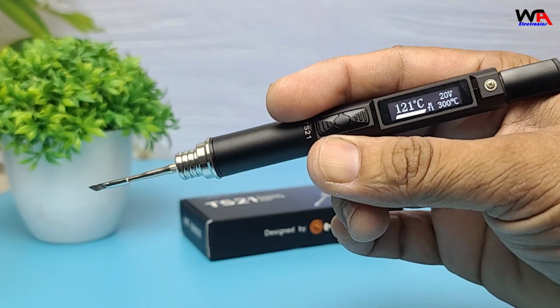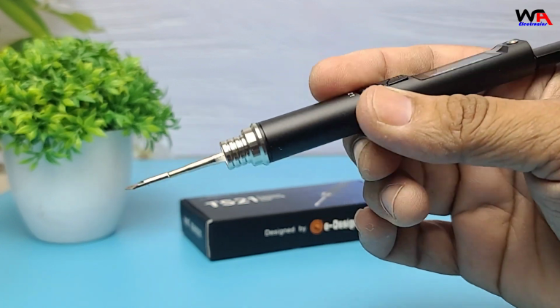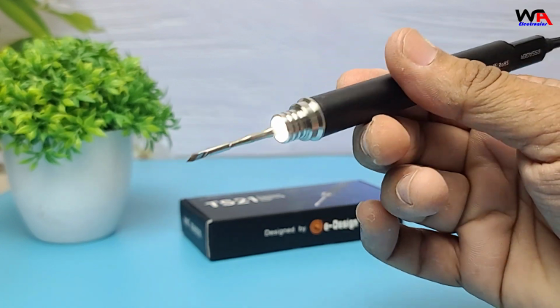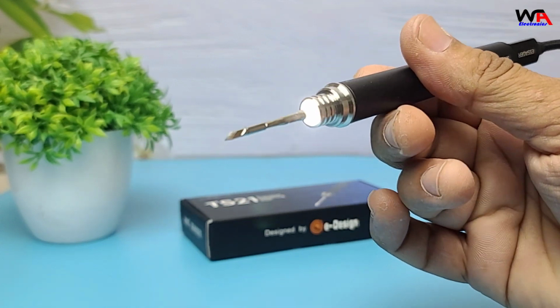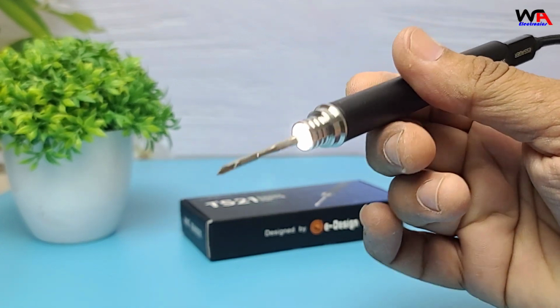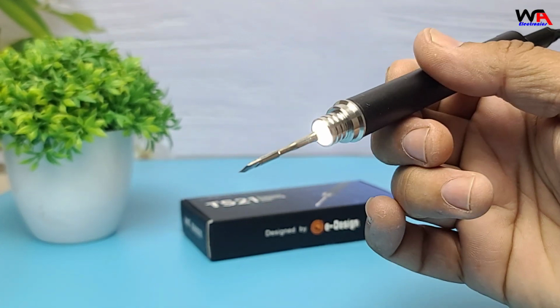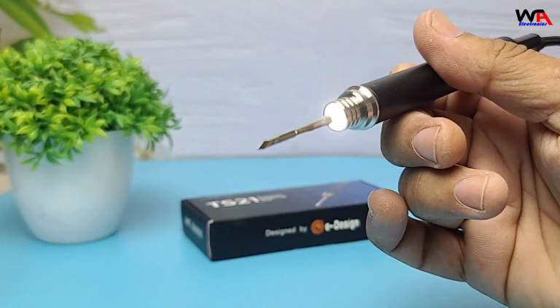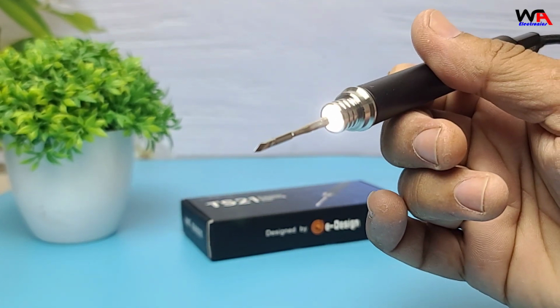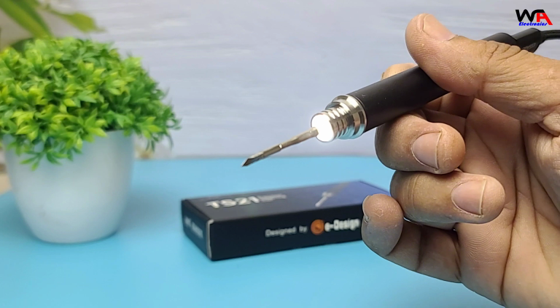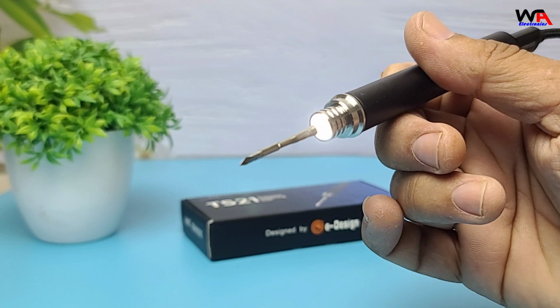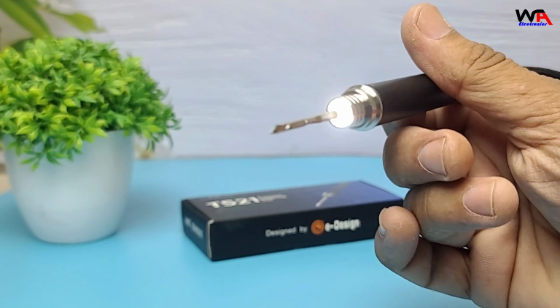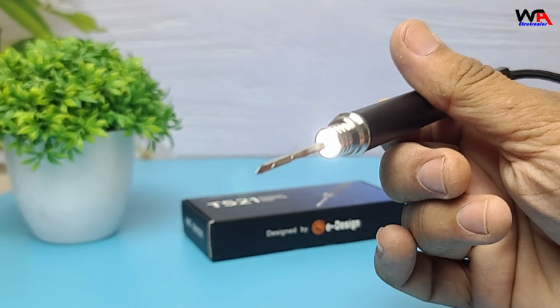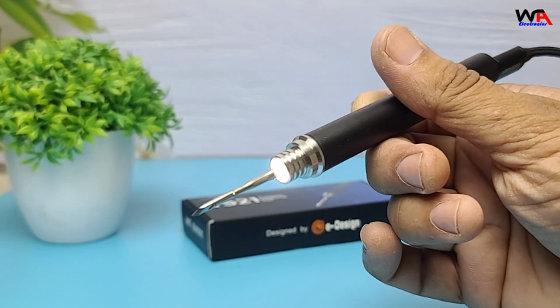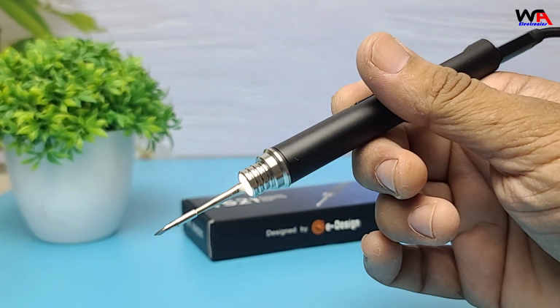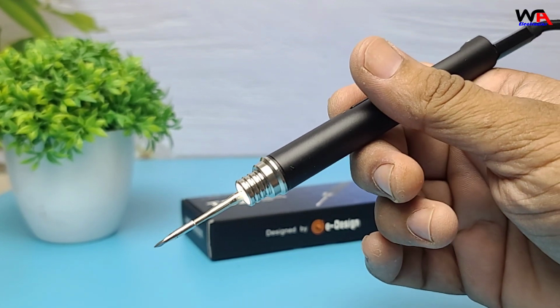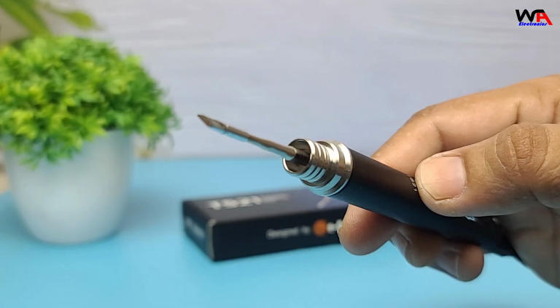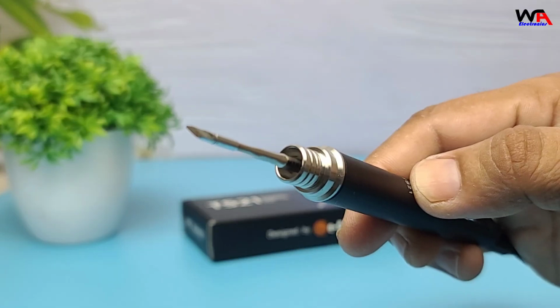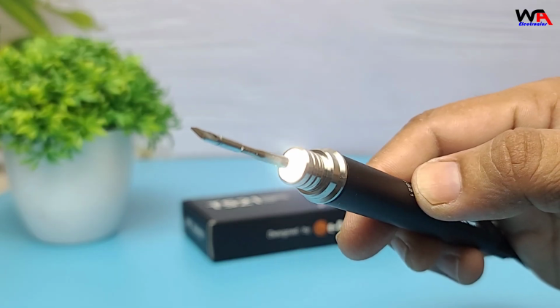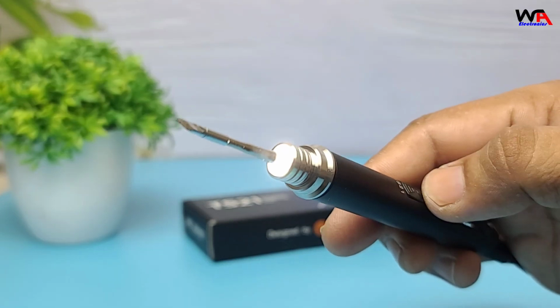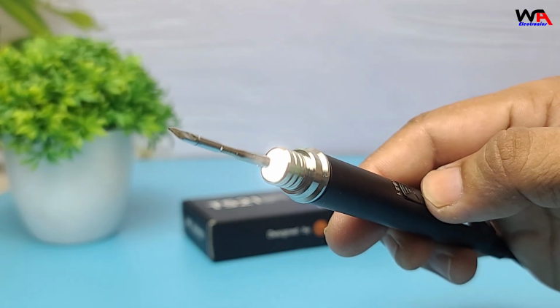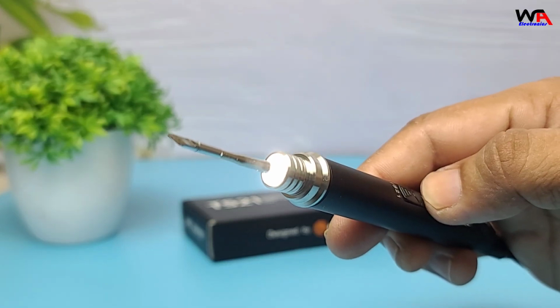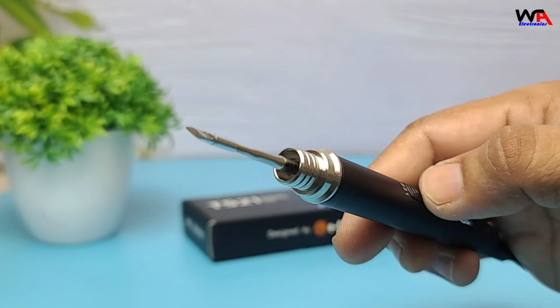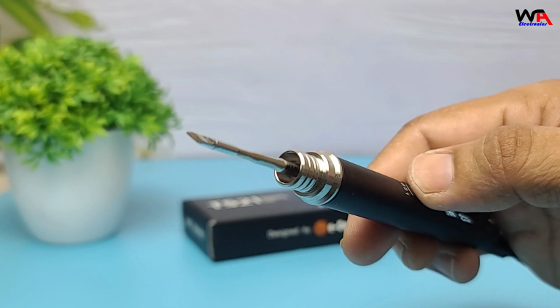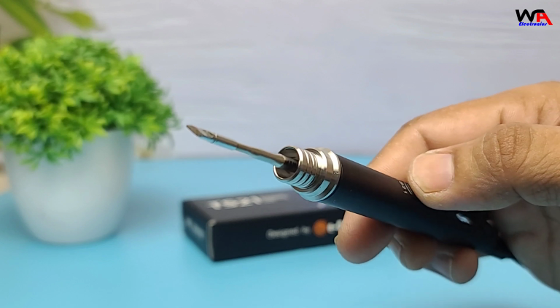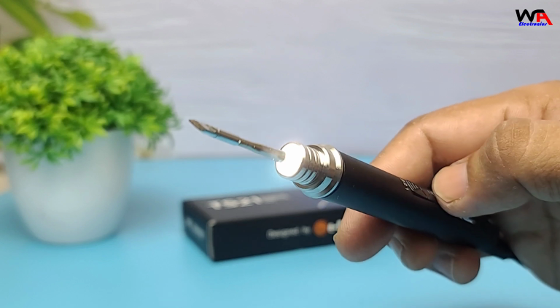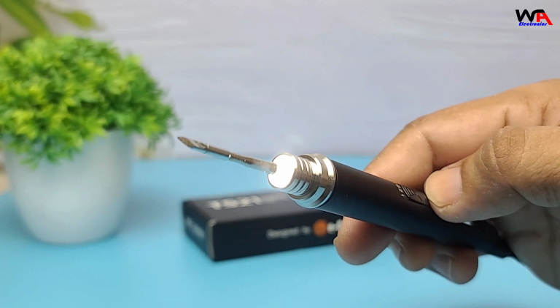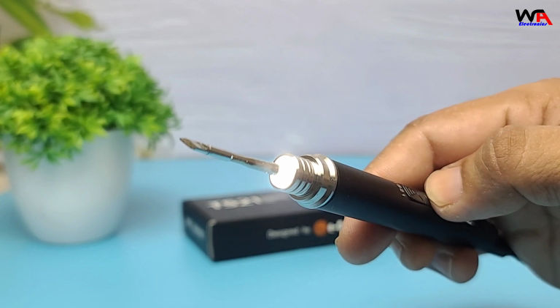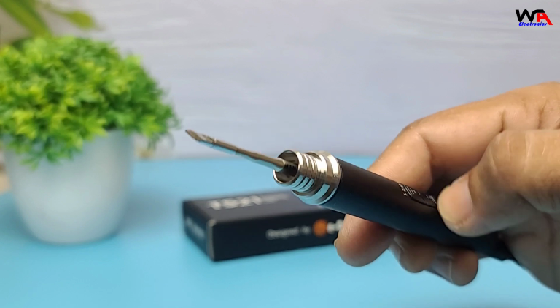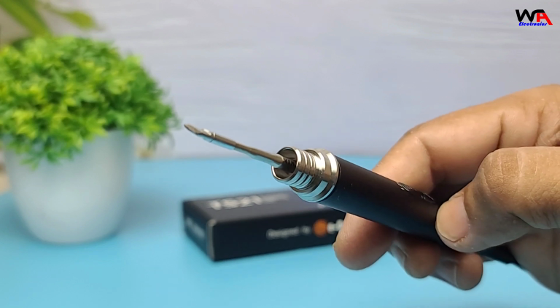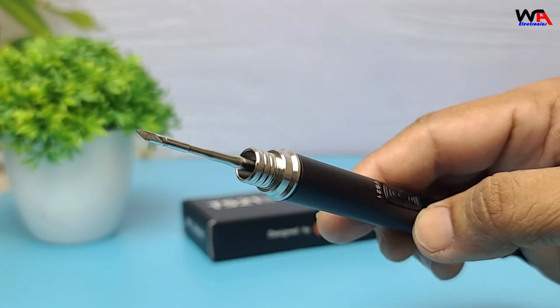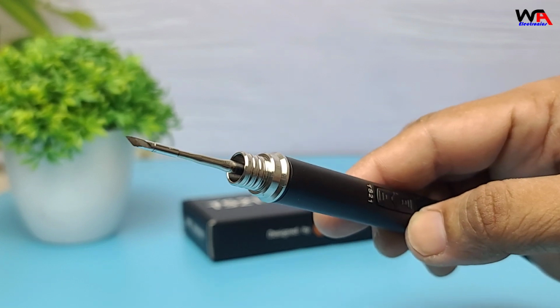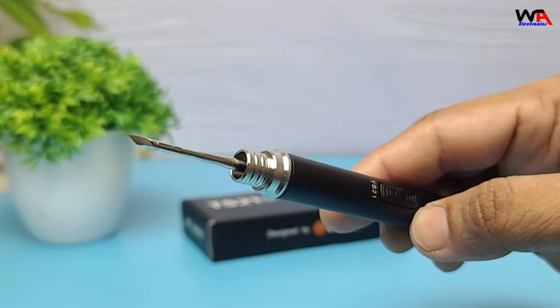One standout feature? The built-in LED light near the tip, ideal for soldering in low-light areas. Reddit users love this — one noted it feels solid, and this model has a light which the TS80 and TS101 don't.